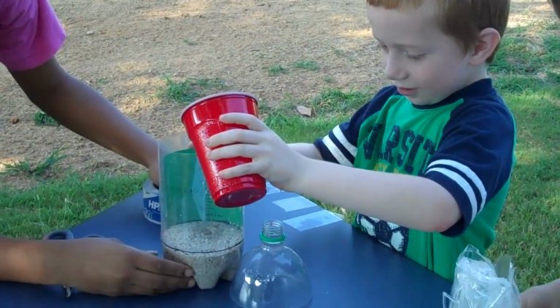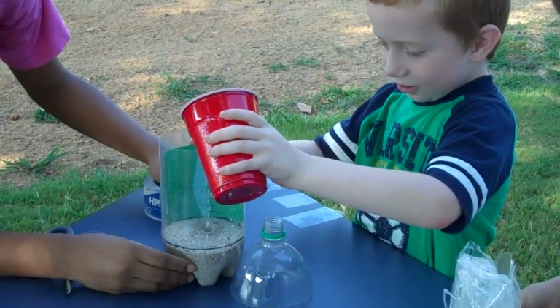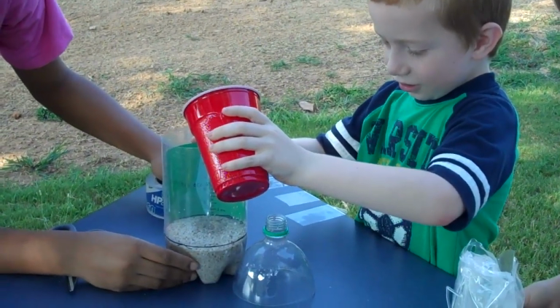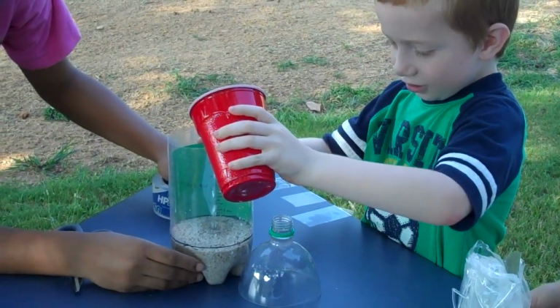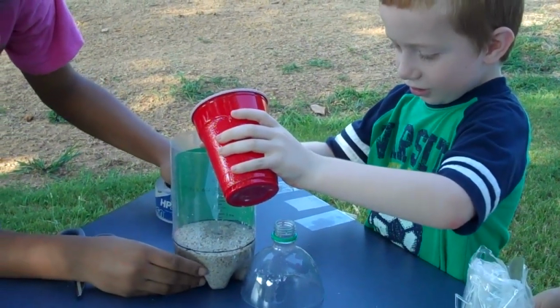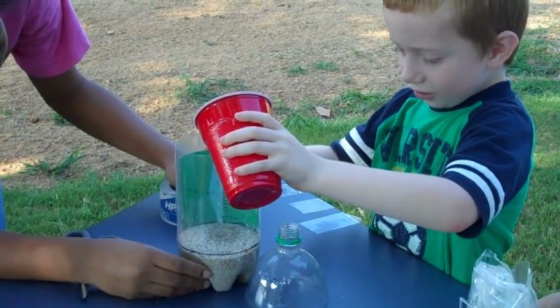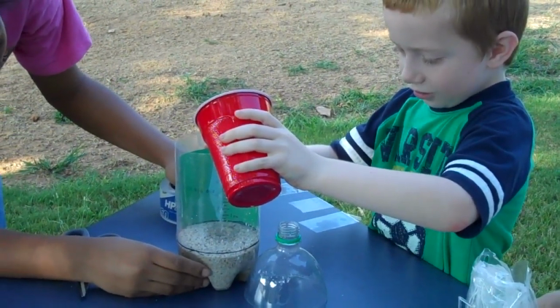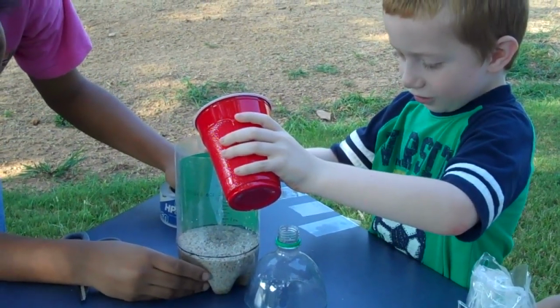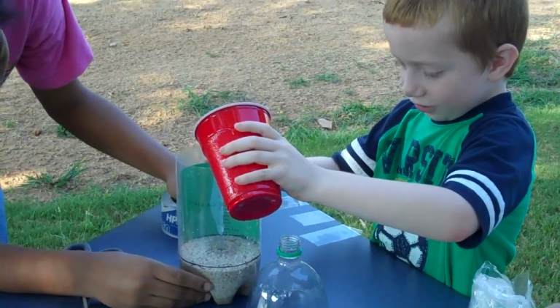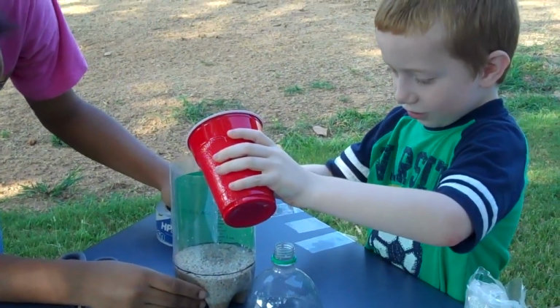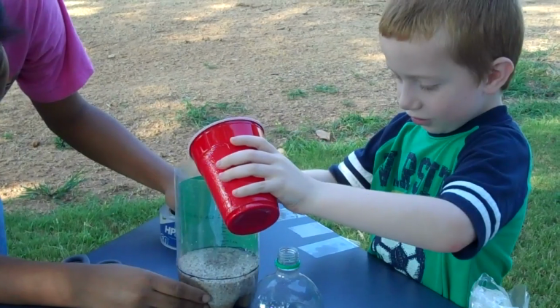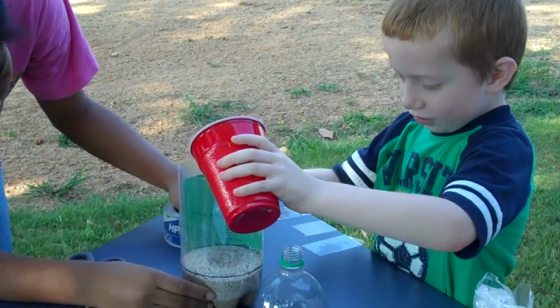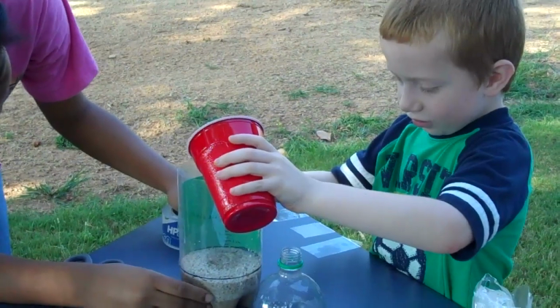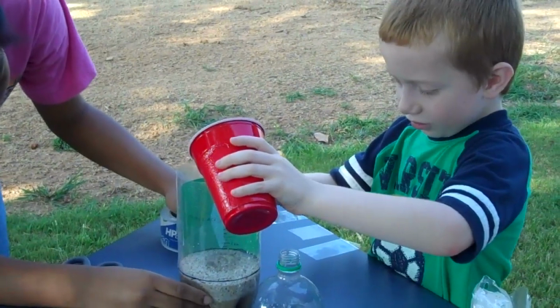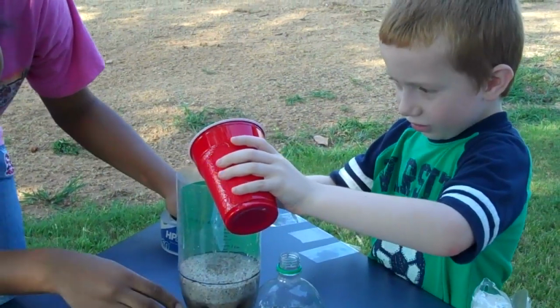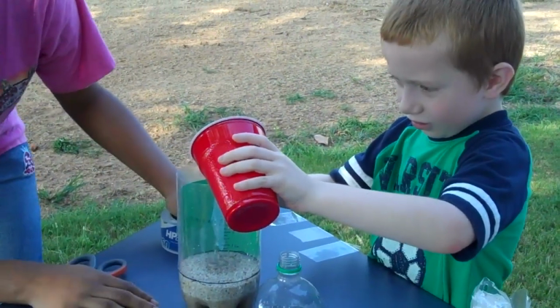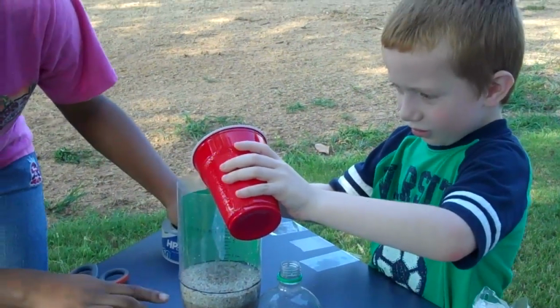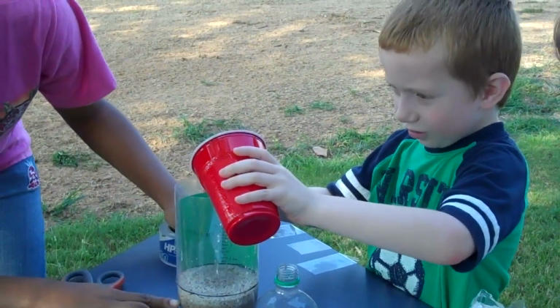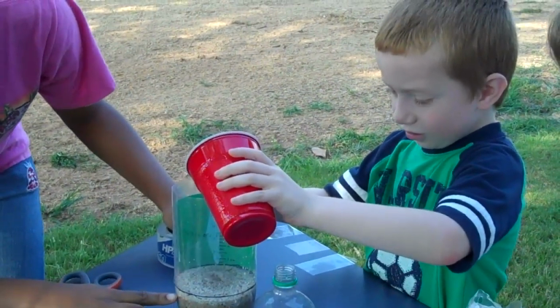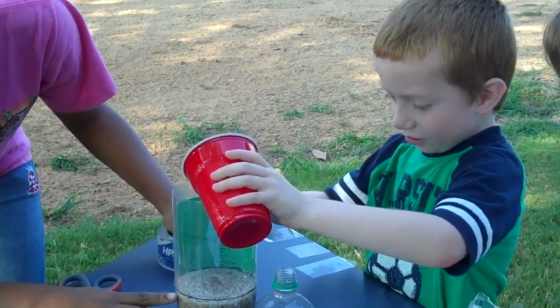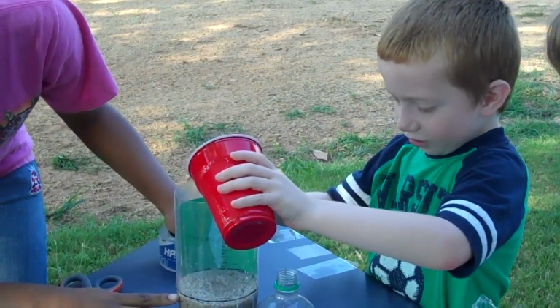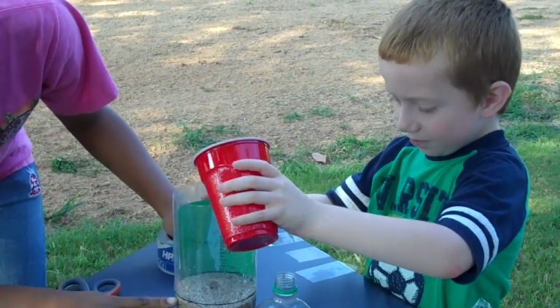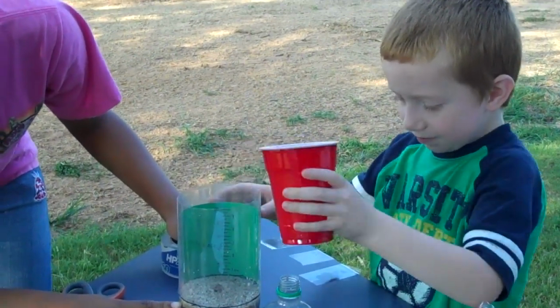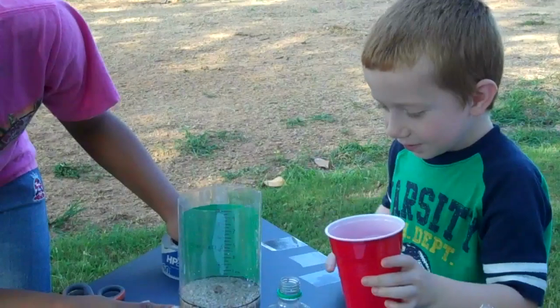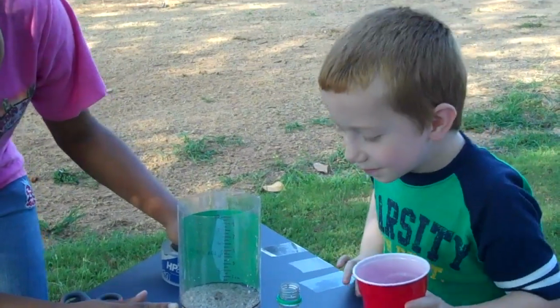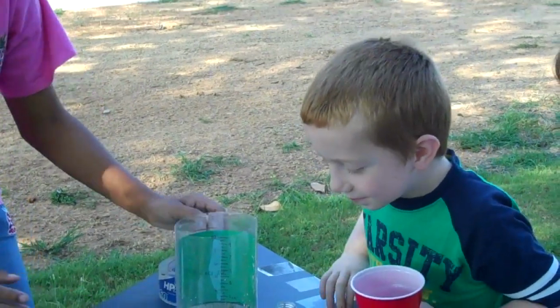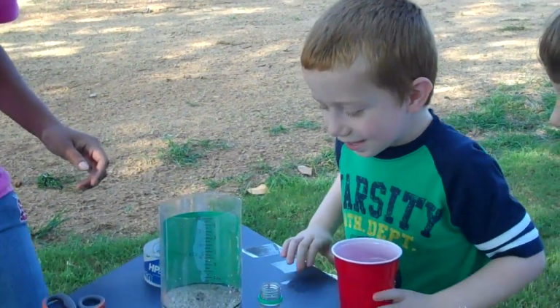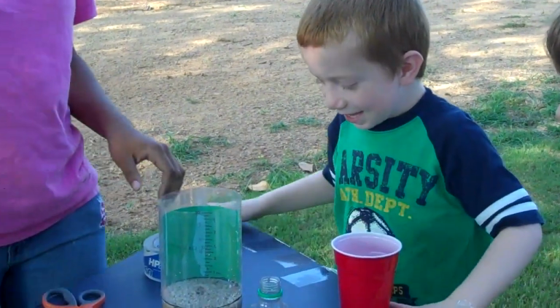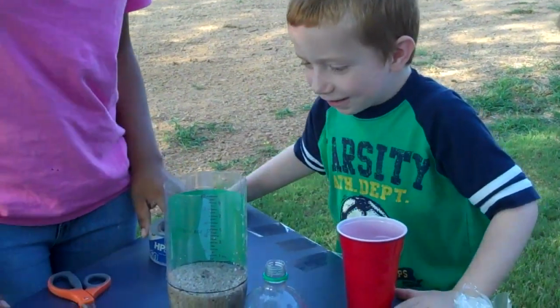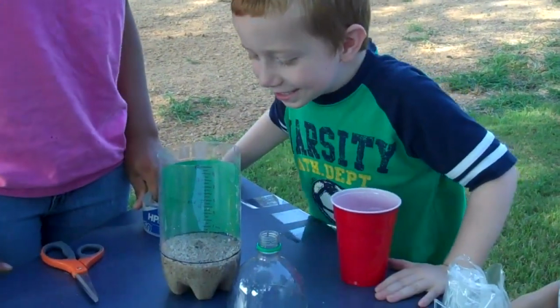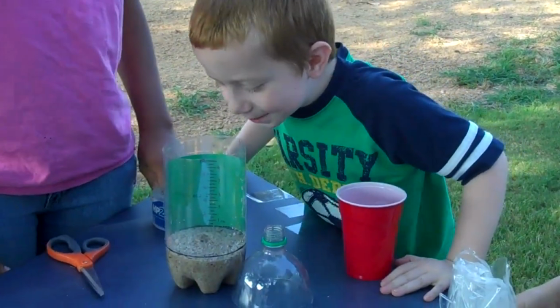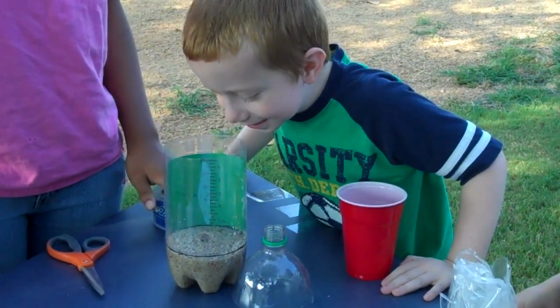And now we're going to have Danny pour in the water up to the line. You can go a little faster, it's okay. See the water run. Alright, stop. That's it. And then white sand appears.